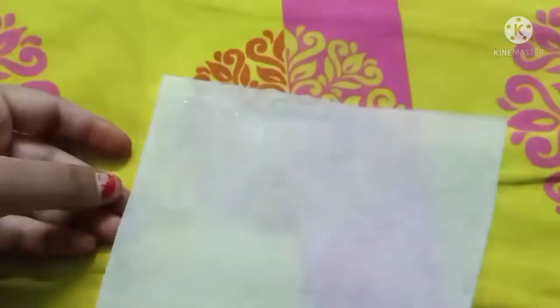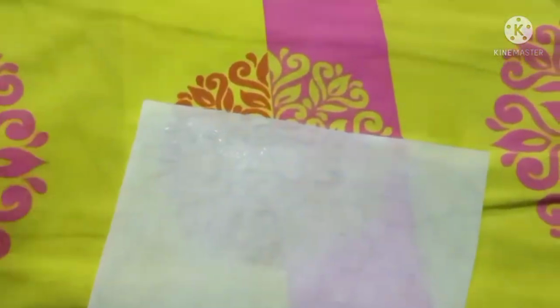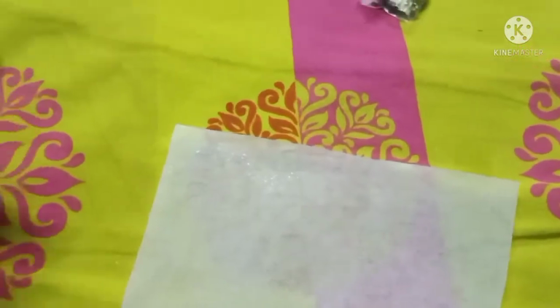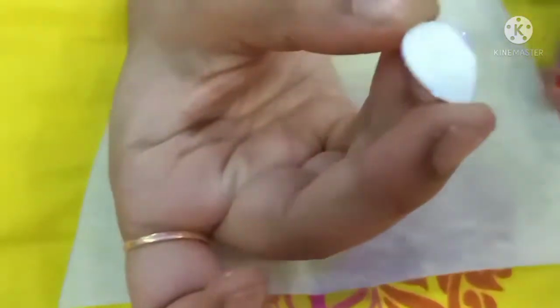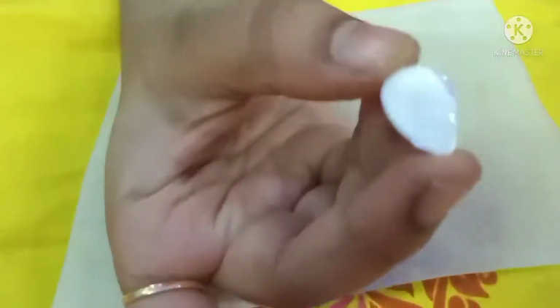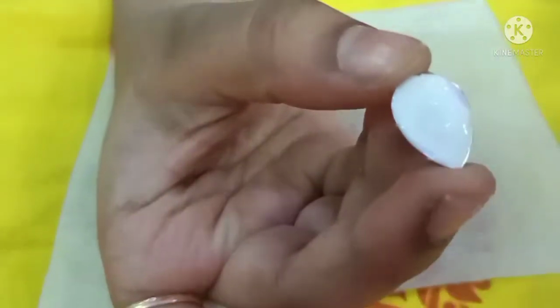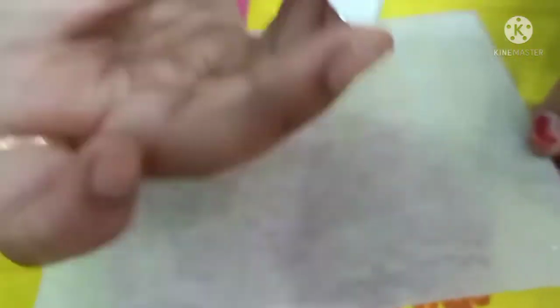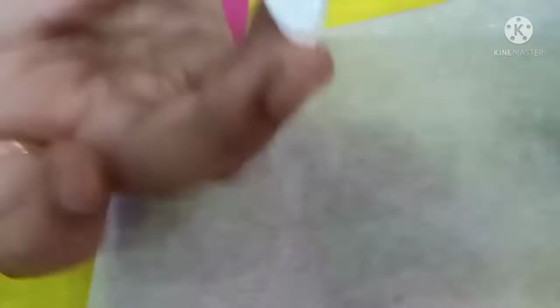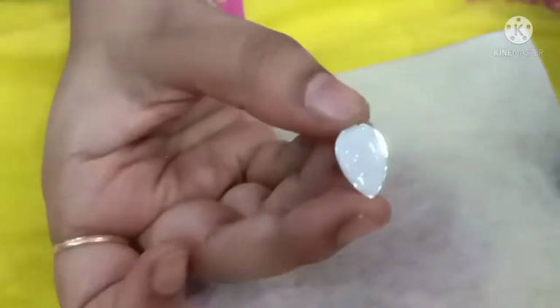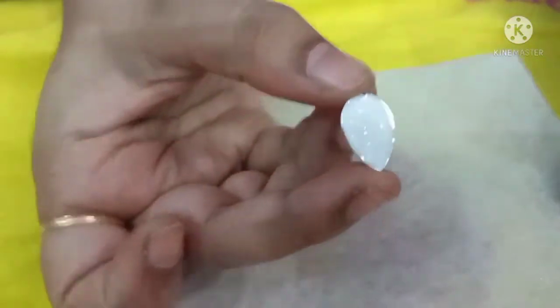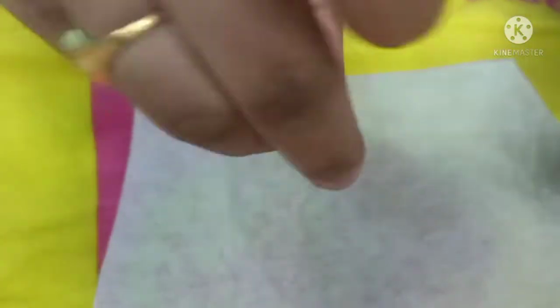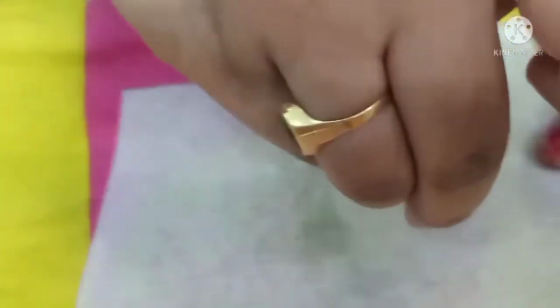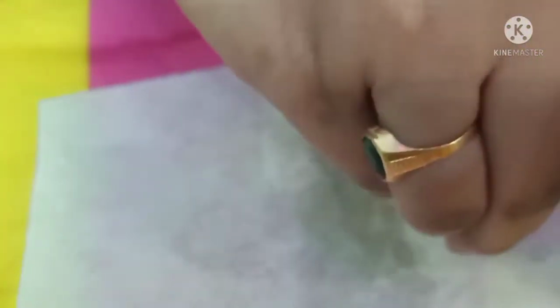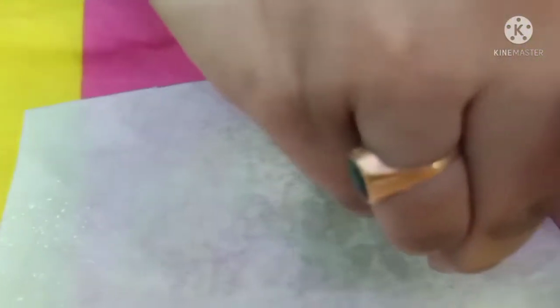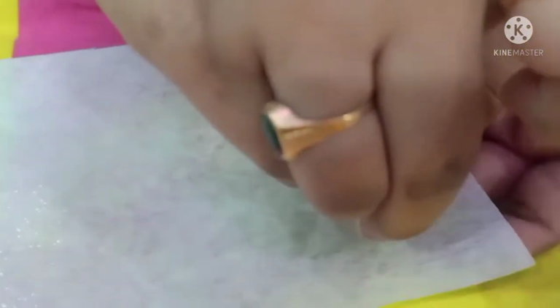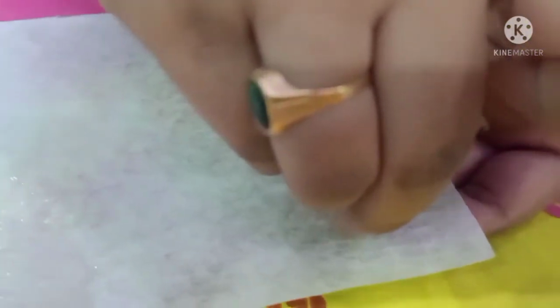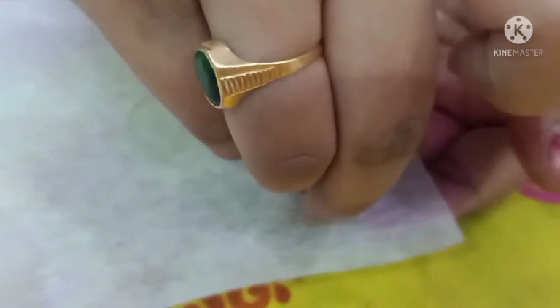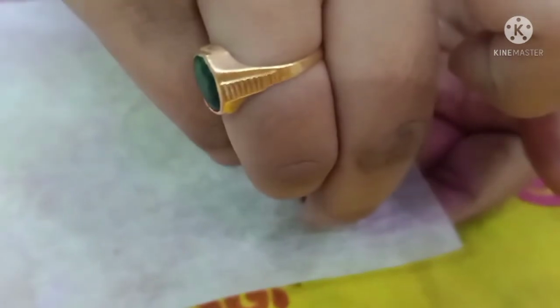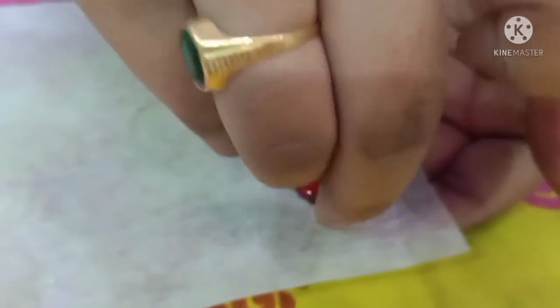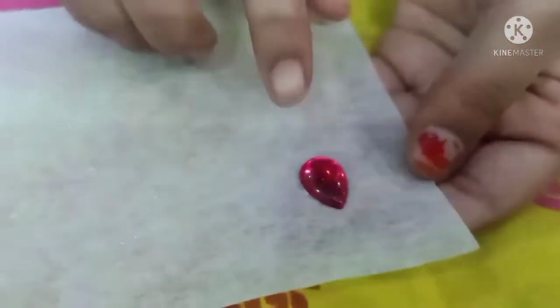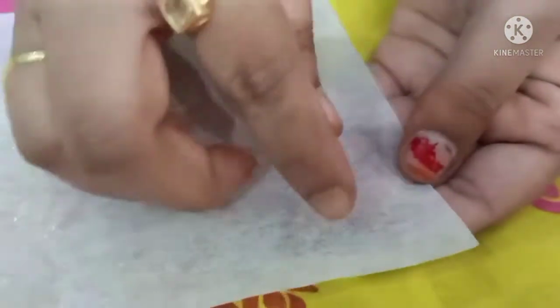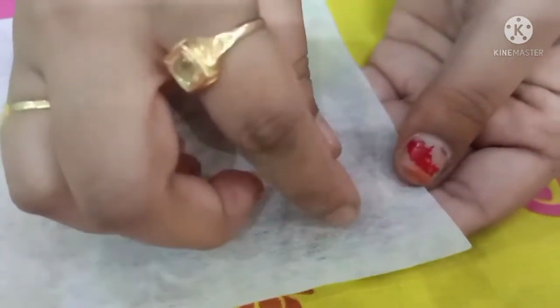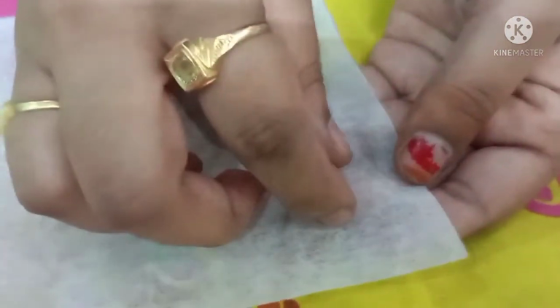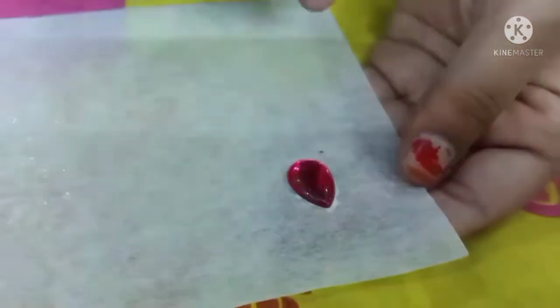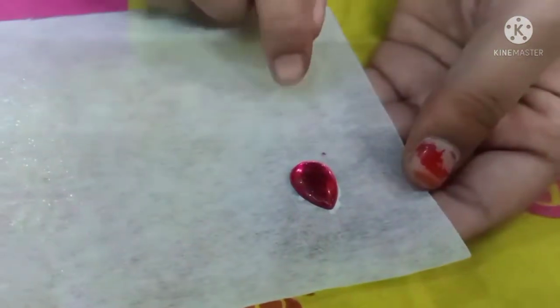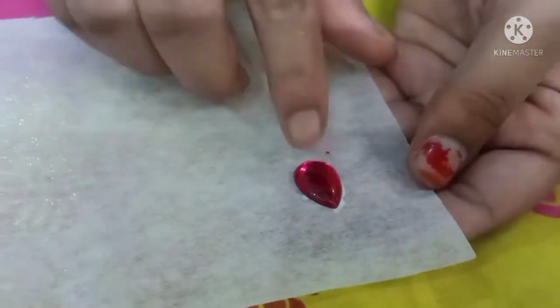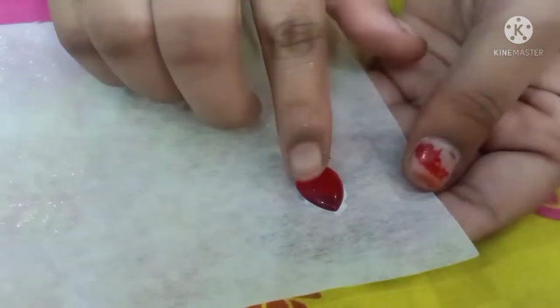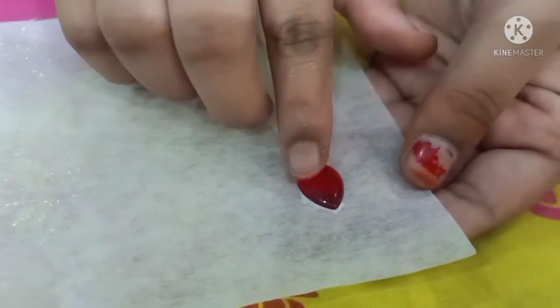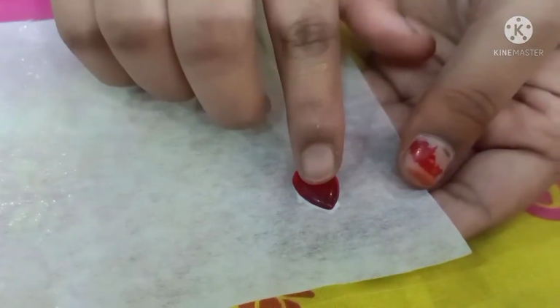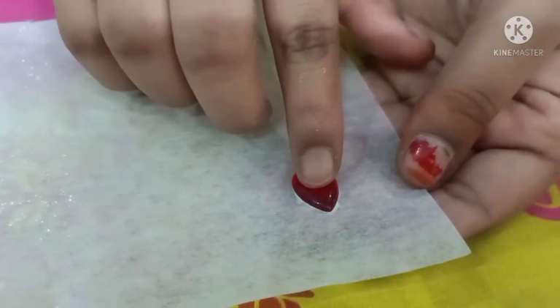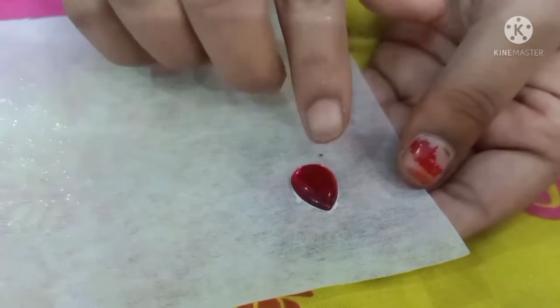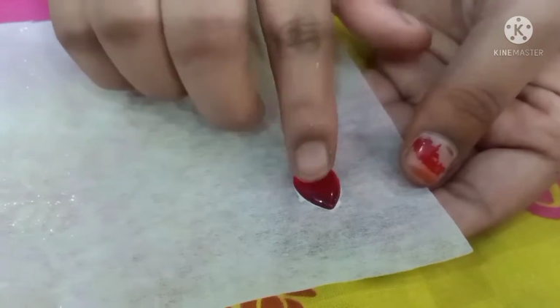The next one will be a pencil. Now I will show you the canvas. You can choose a stone in a drop shape. It is a small size and will be set on the first canvas.